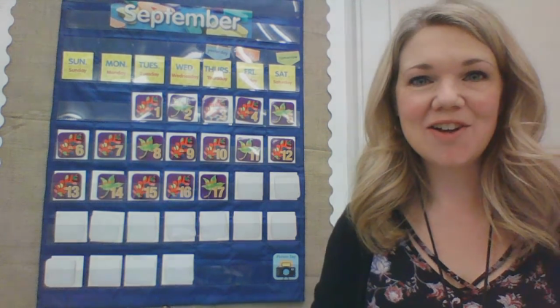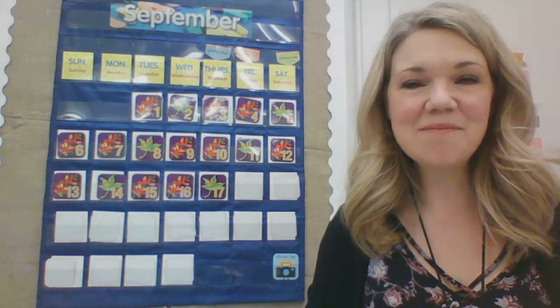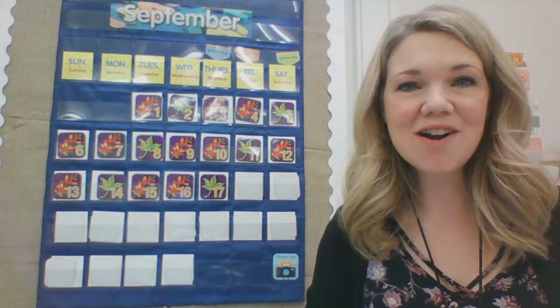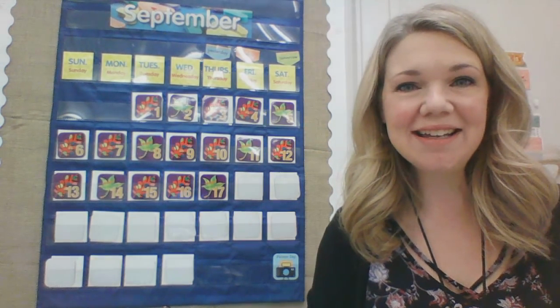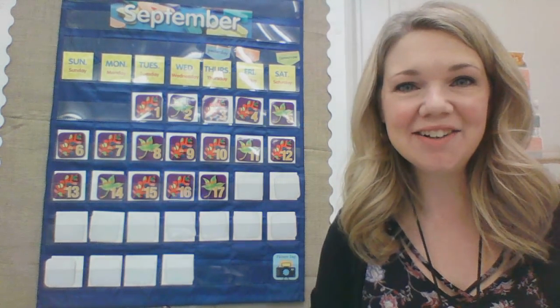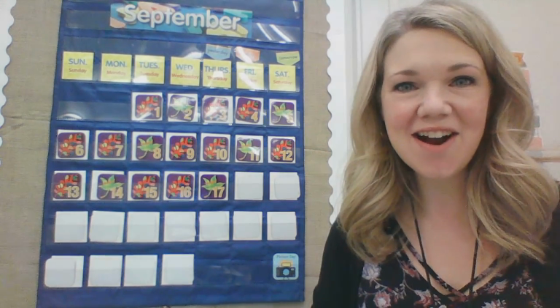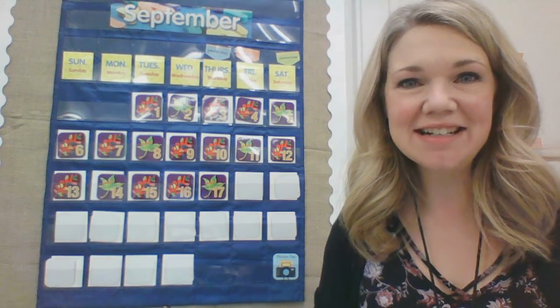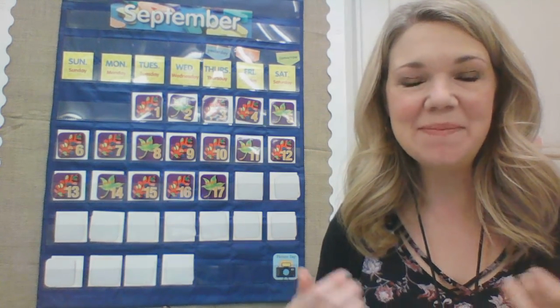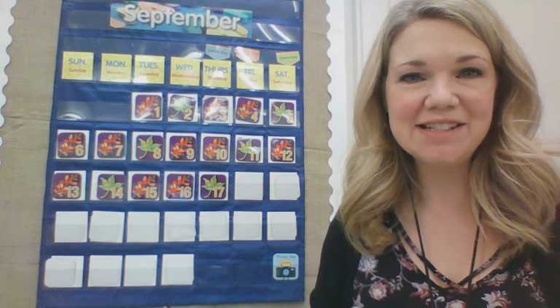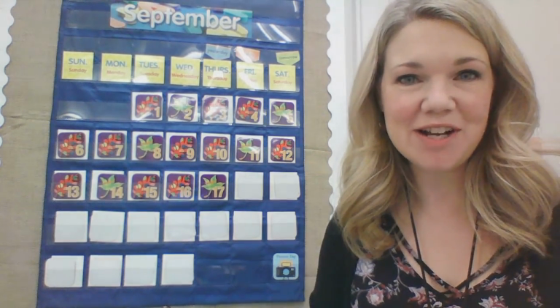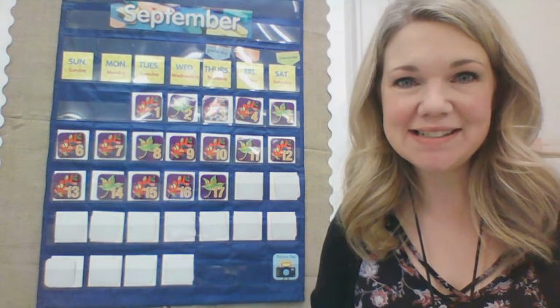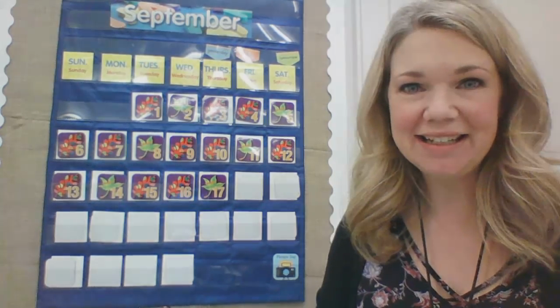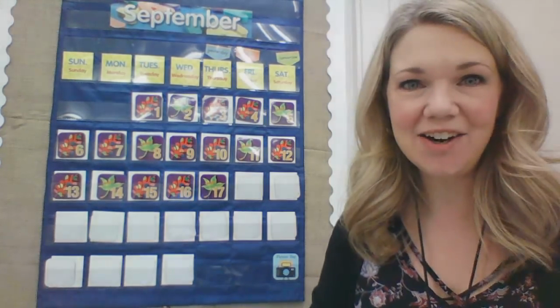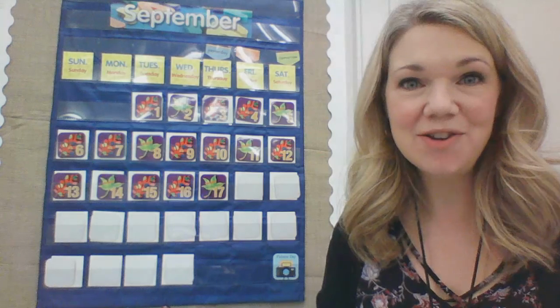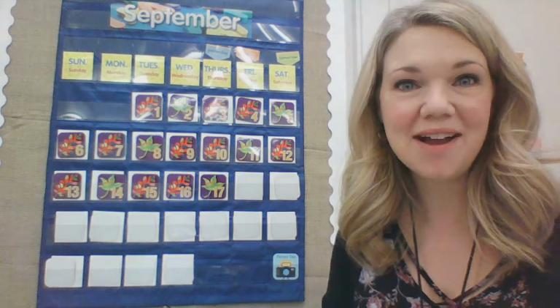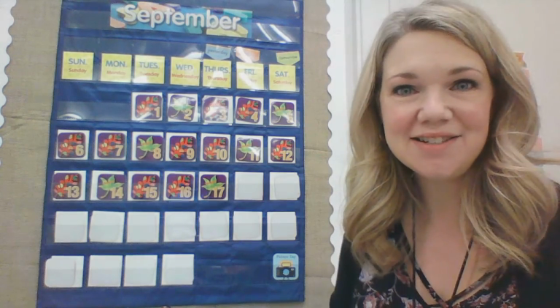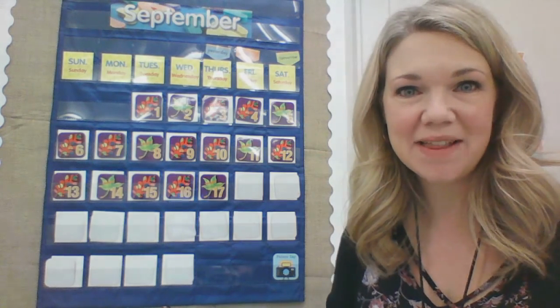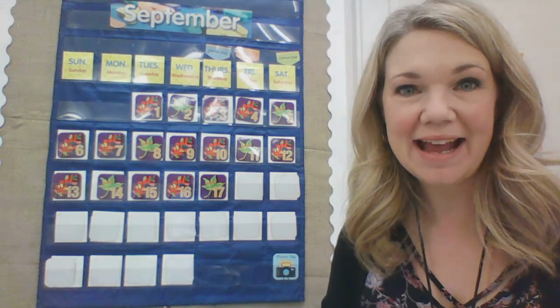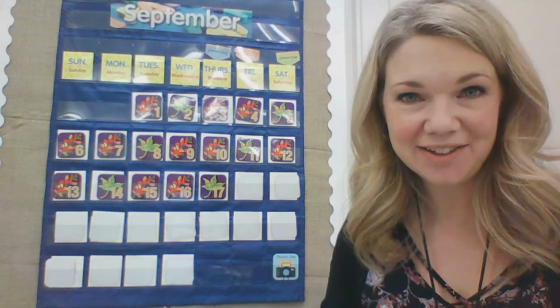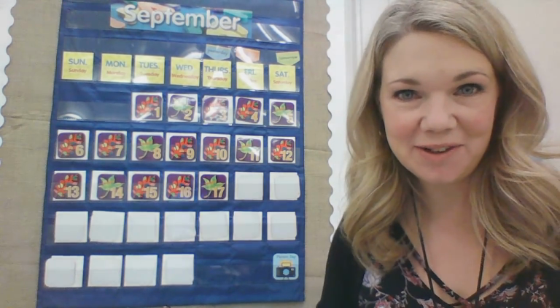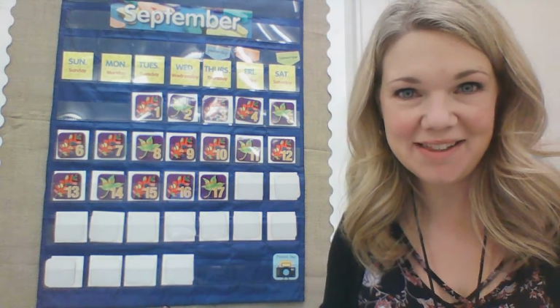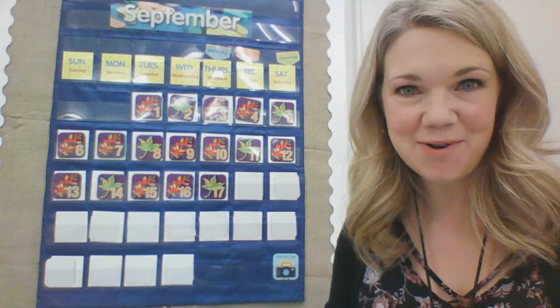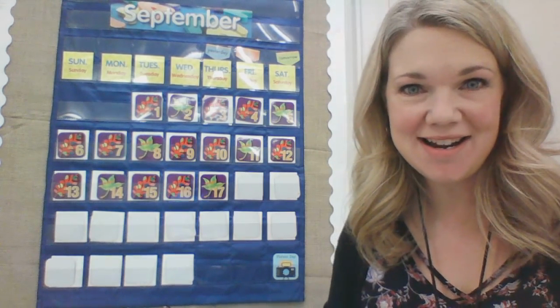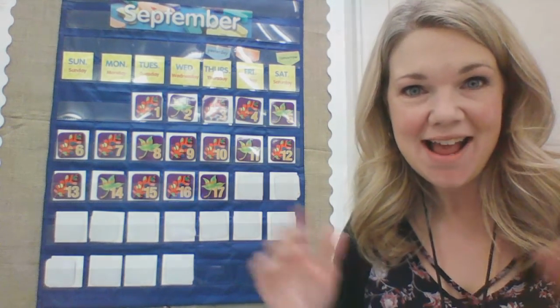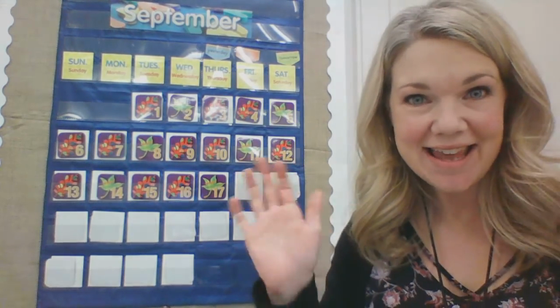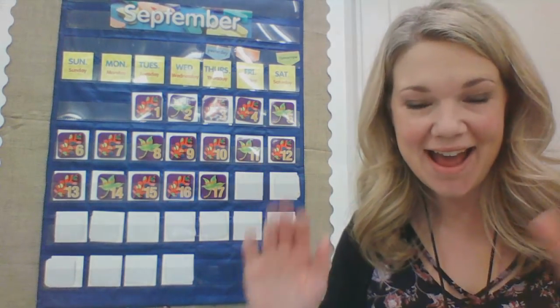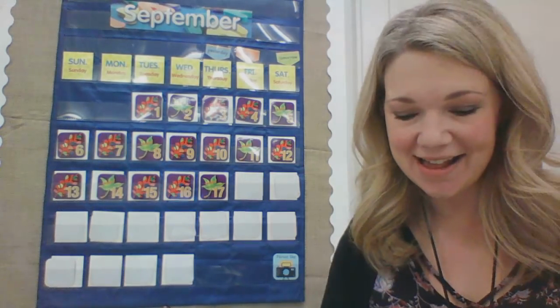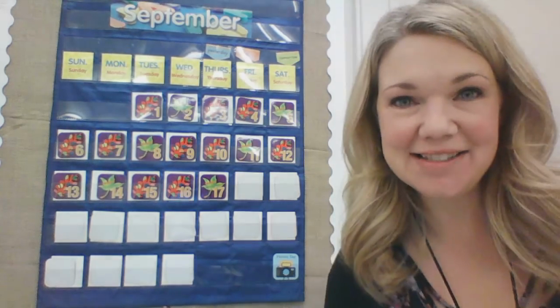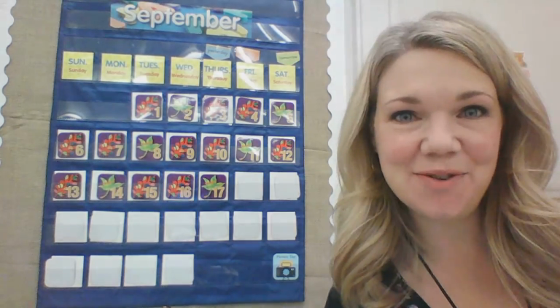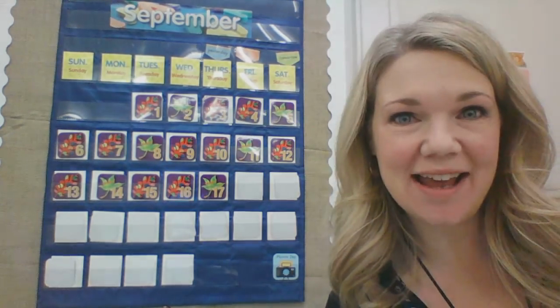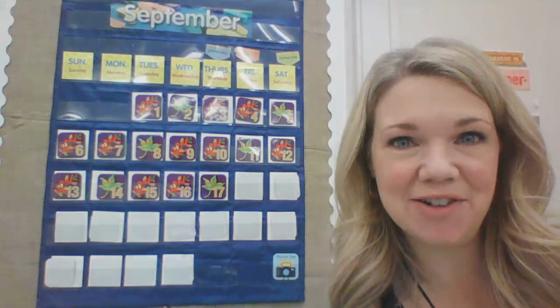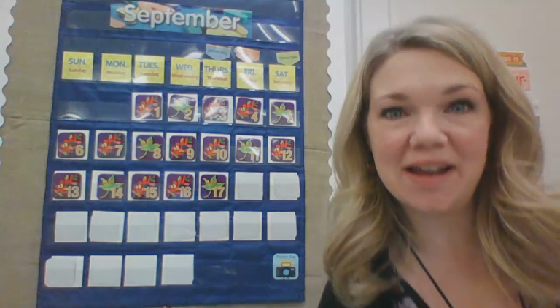Good morning, kindergarten. It's Mrs. Fredrickson here. Are you ready to do the calendar with me this morning? Let's do our calendar, okay?